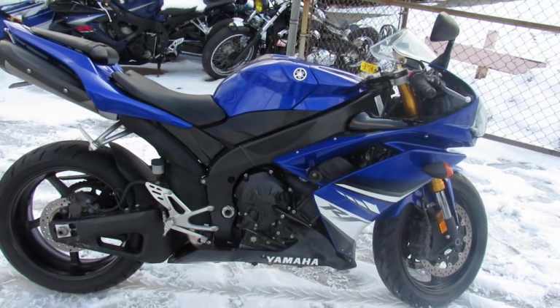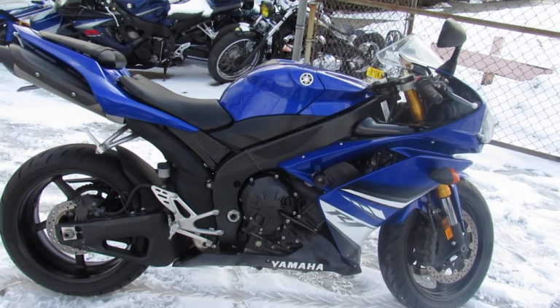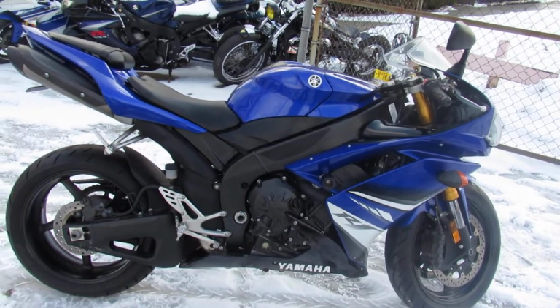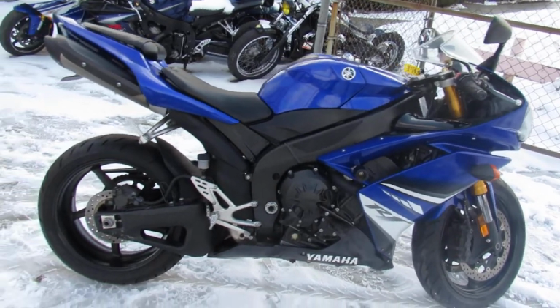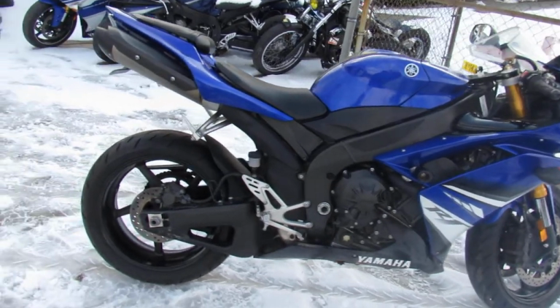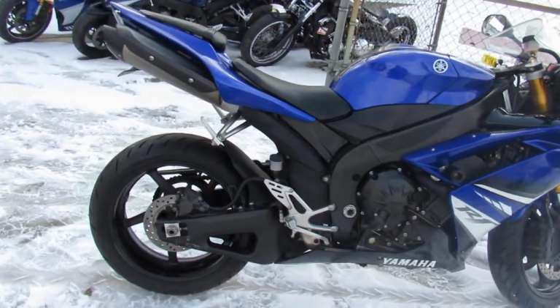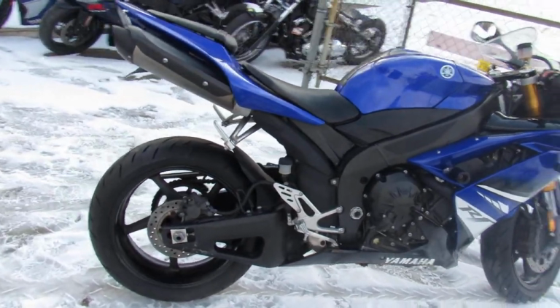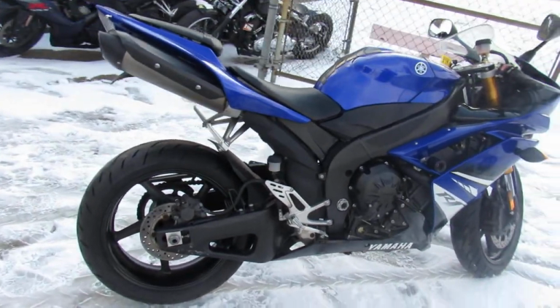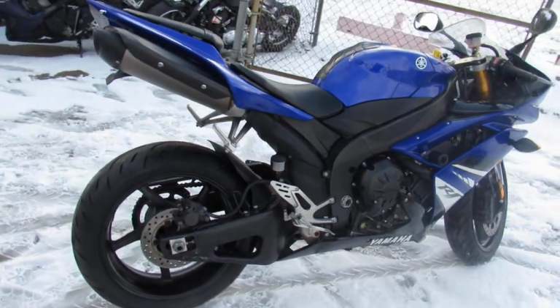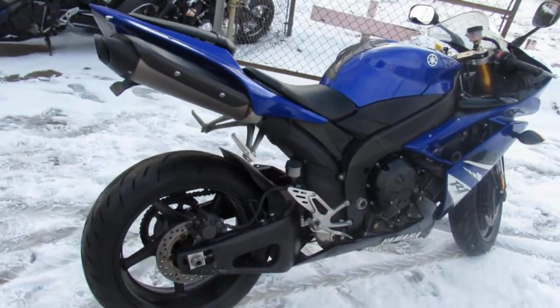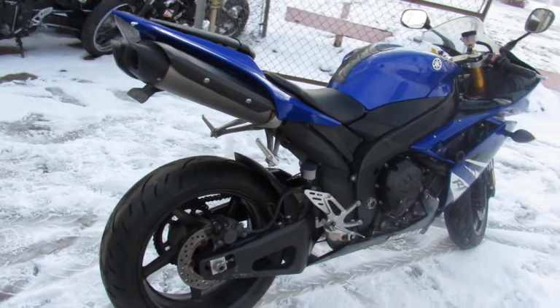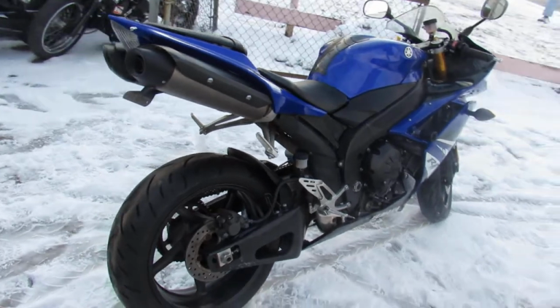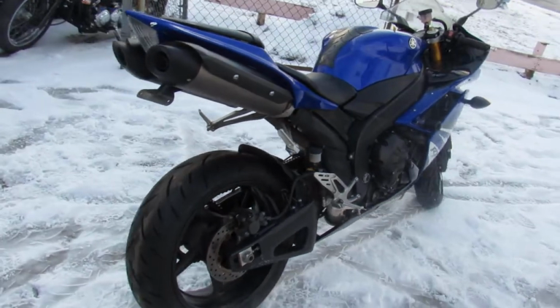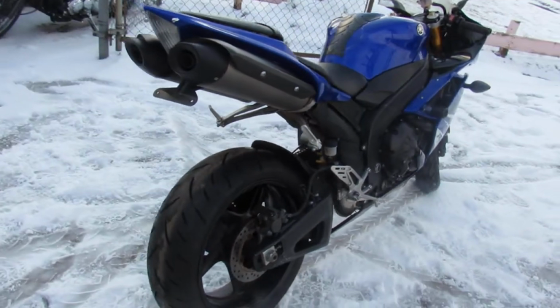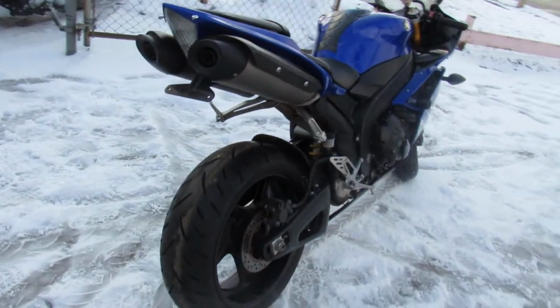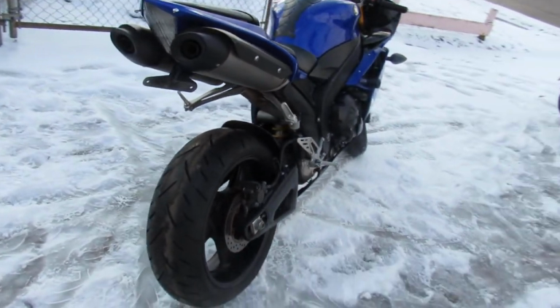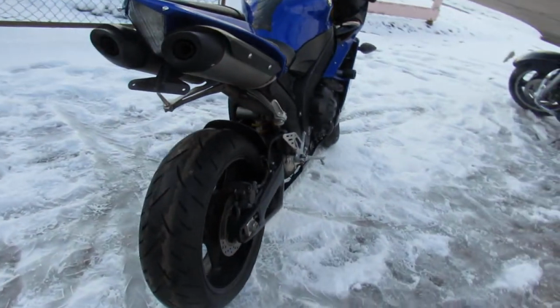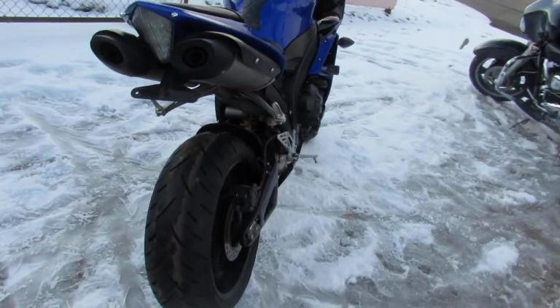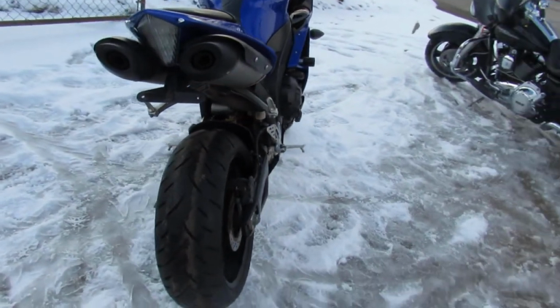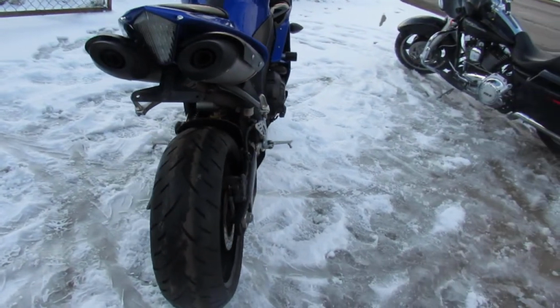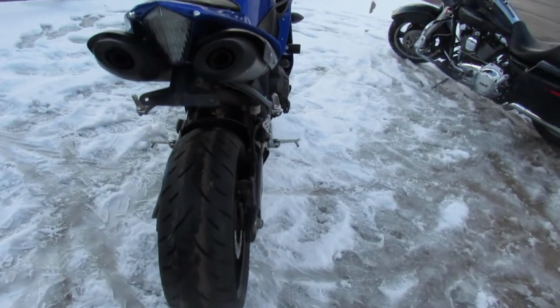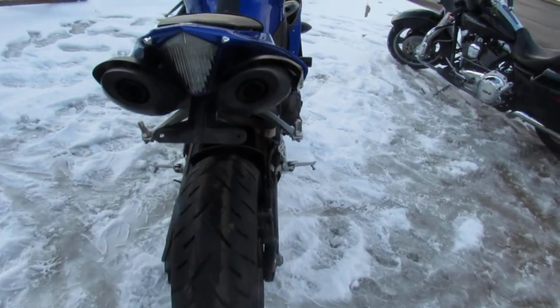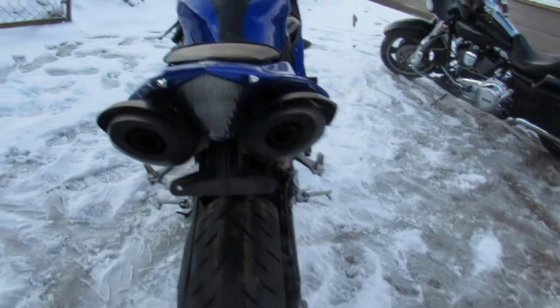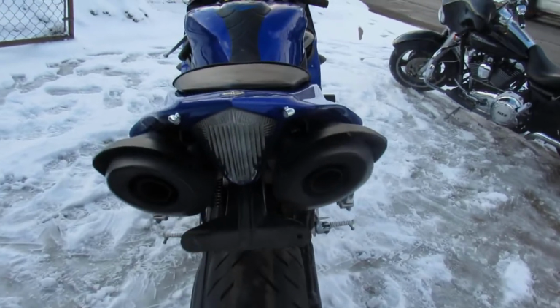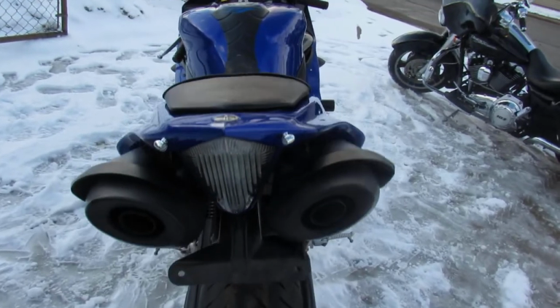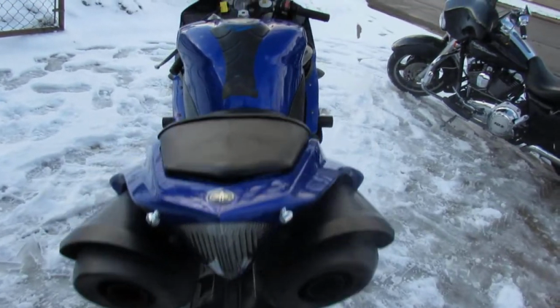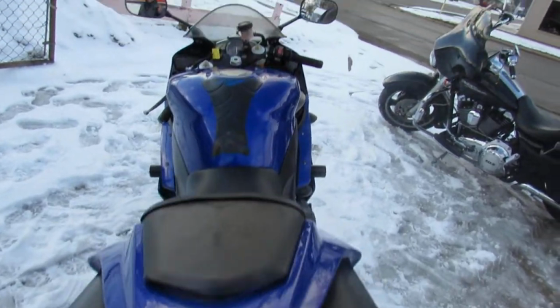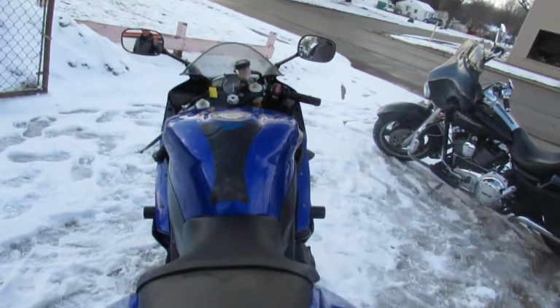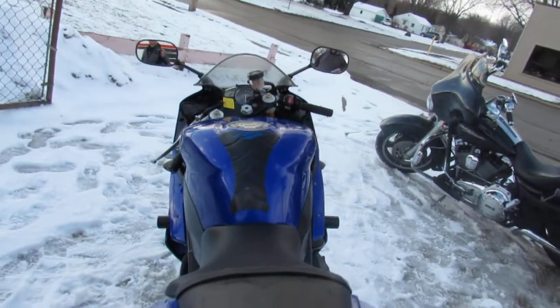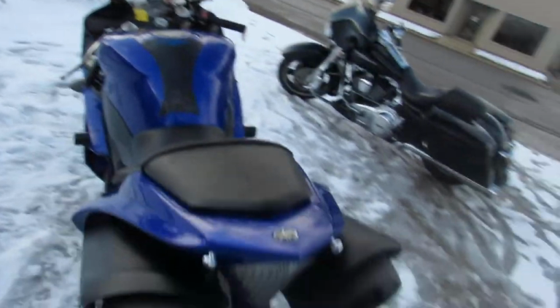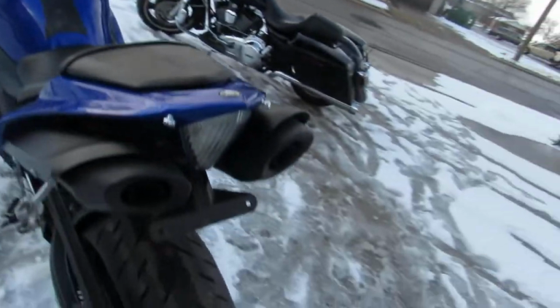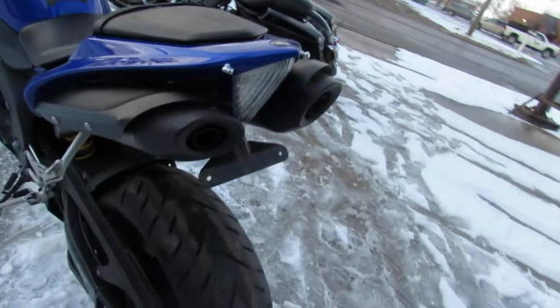Hey guys, Proof of PowerSports.com here doing some videos on some bikes that just came in. This one here, 2008 R1, only 18,208 miles. Nice clean R1, no modifications, except it's got some frame sliders on it.